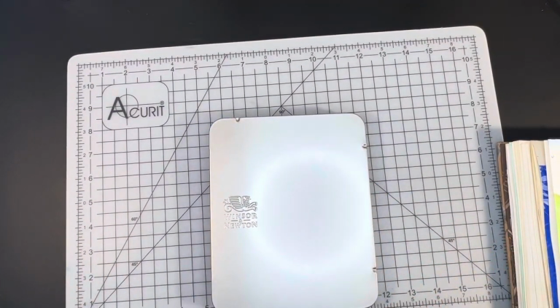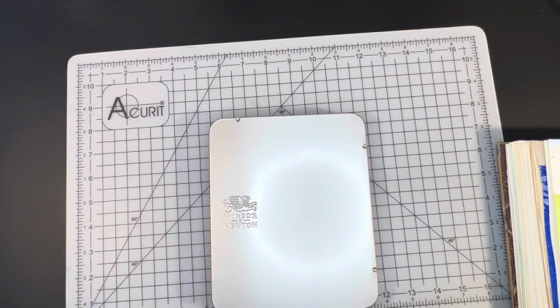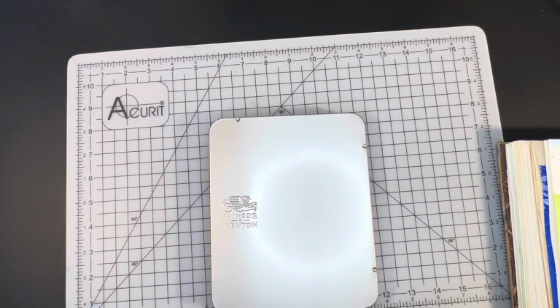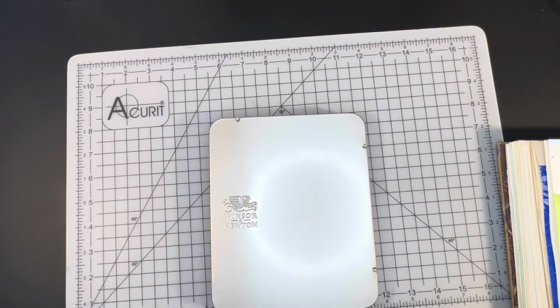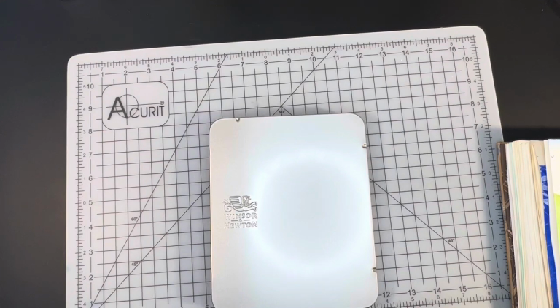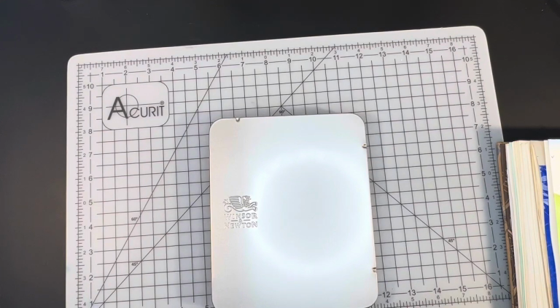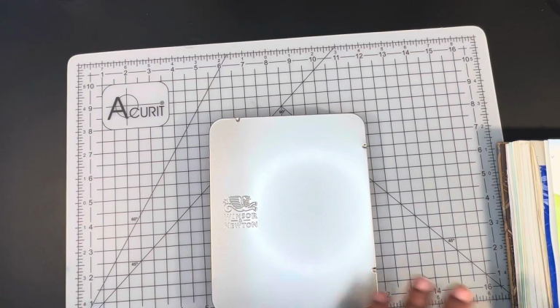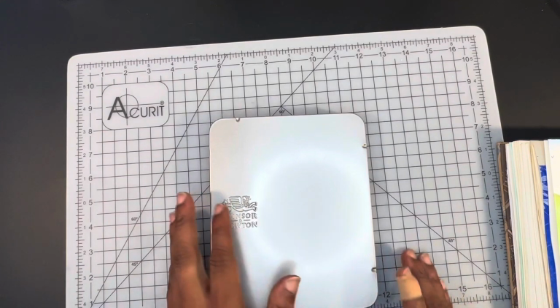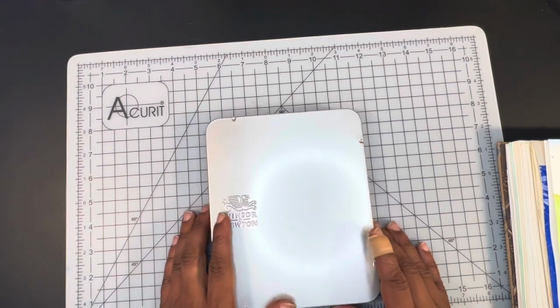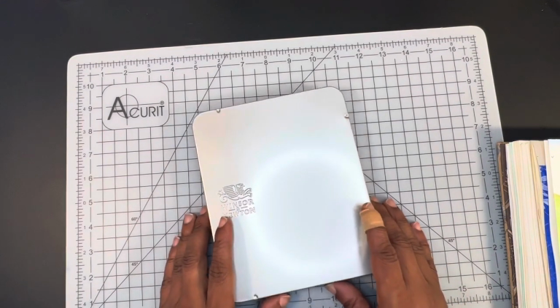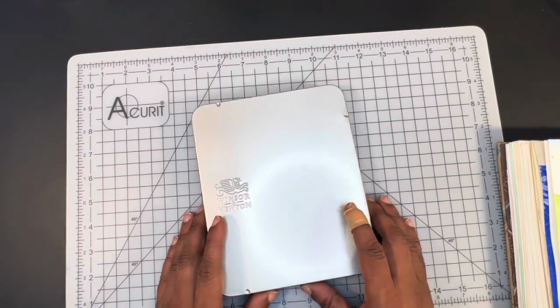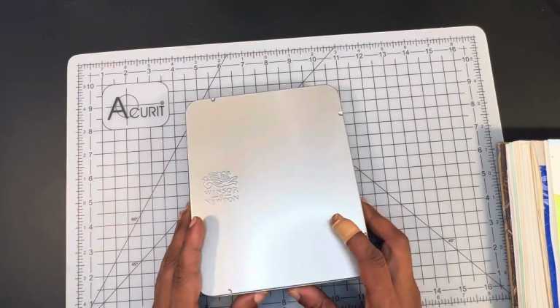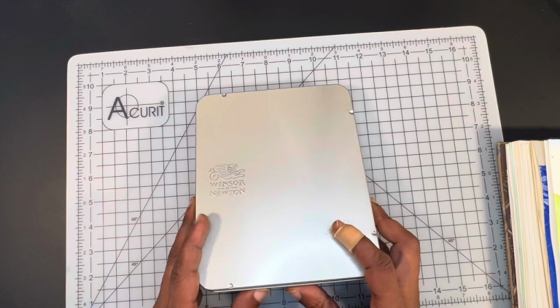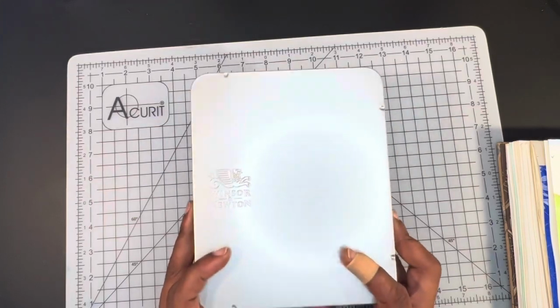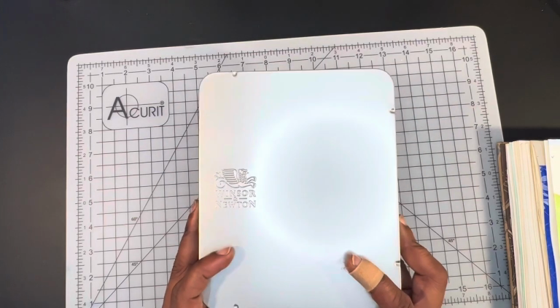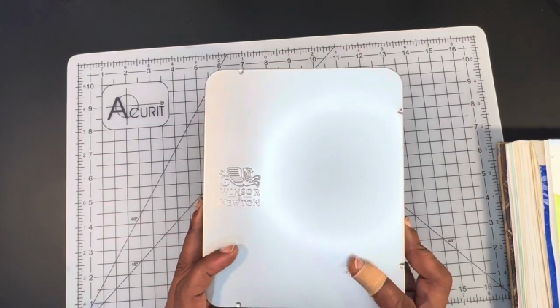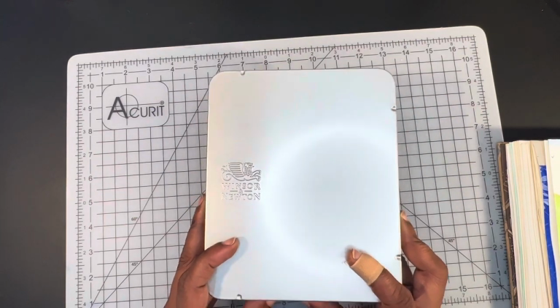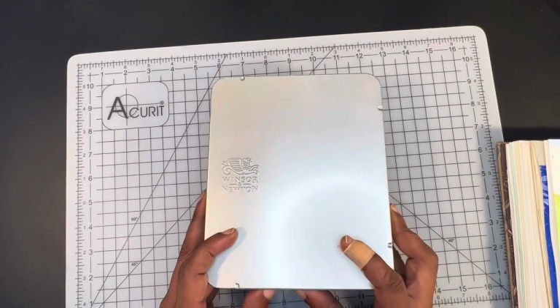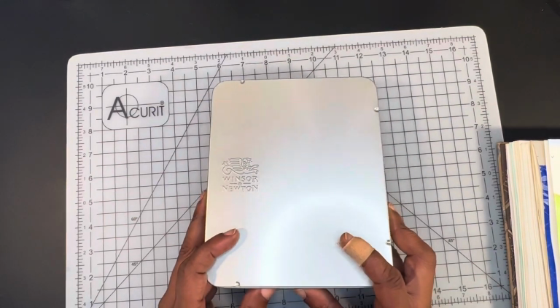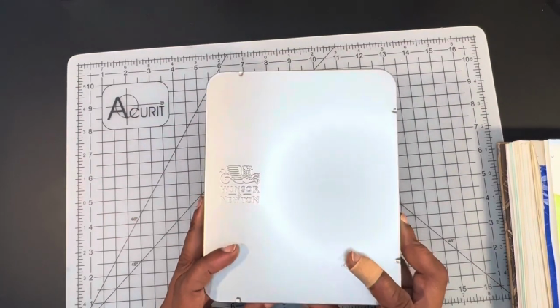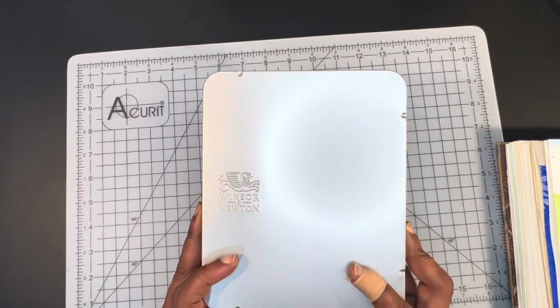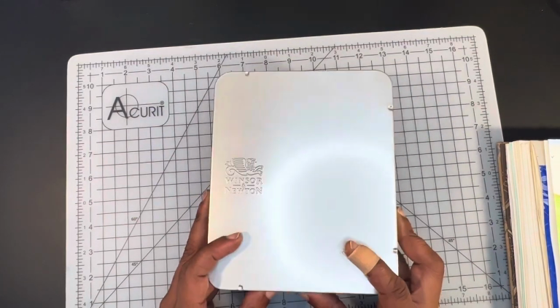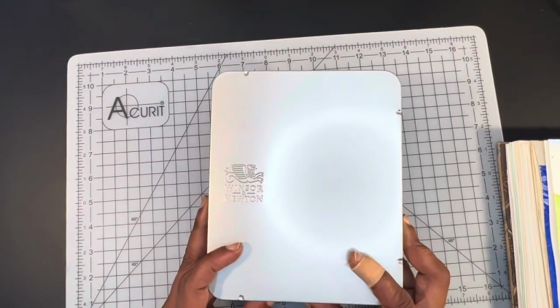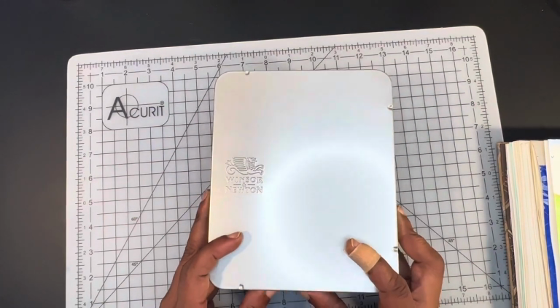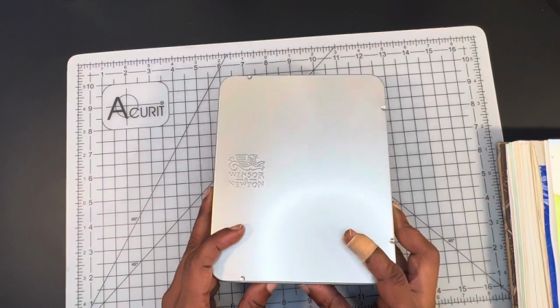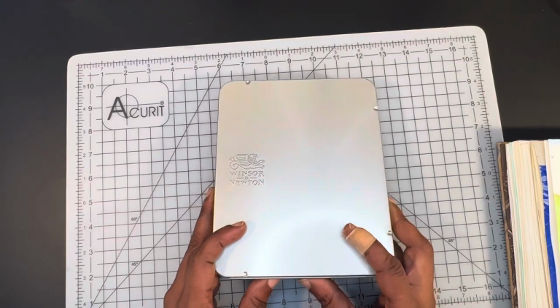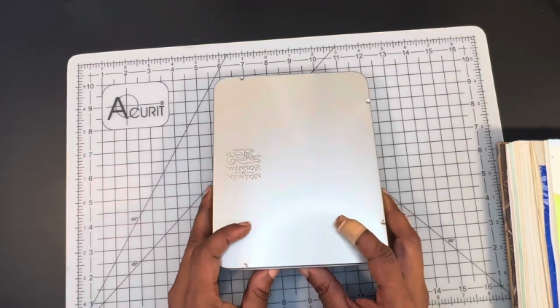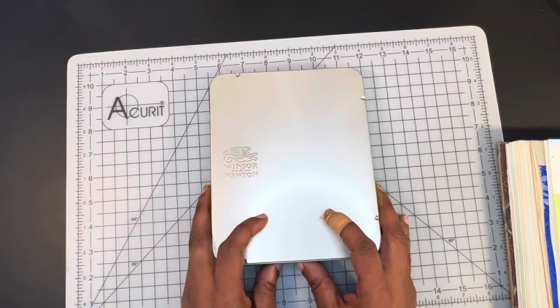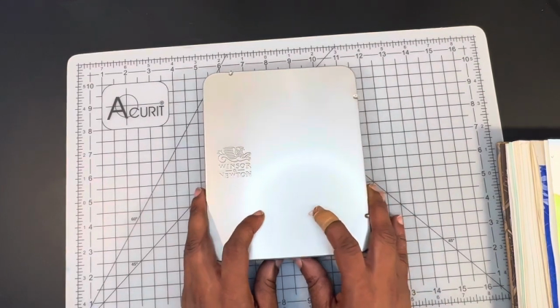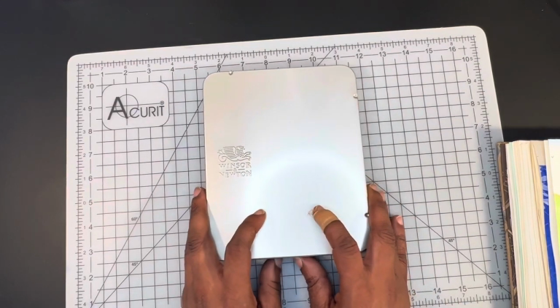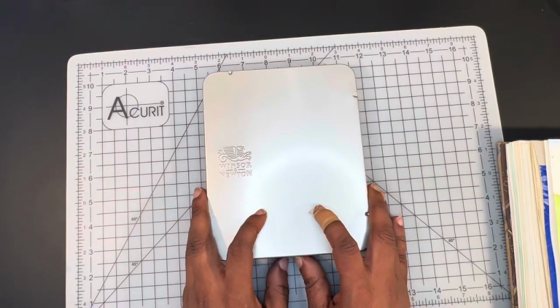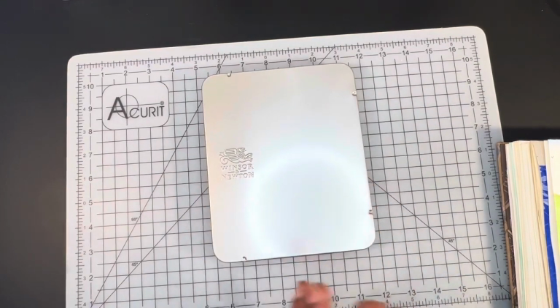So there you have it, guys. Please don't forget — these are a student pencil, not a professional pencil.